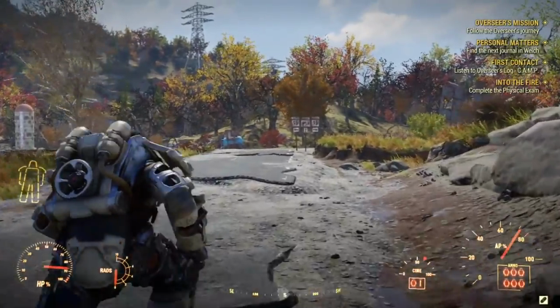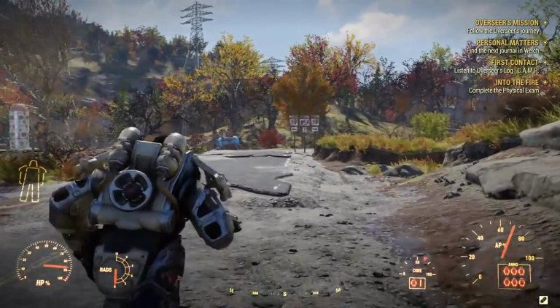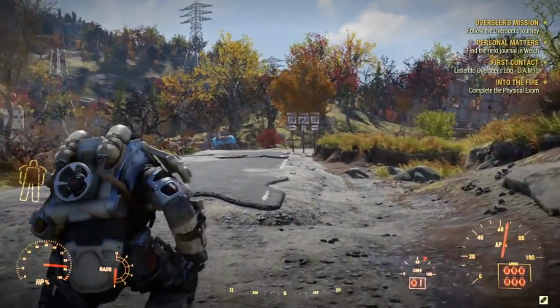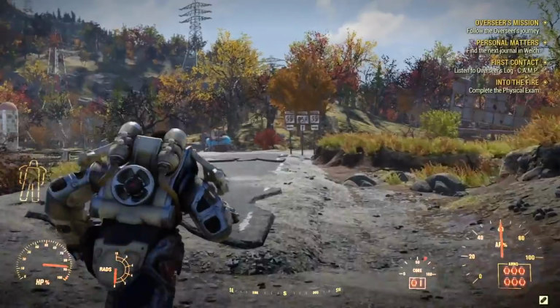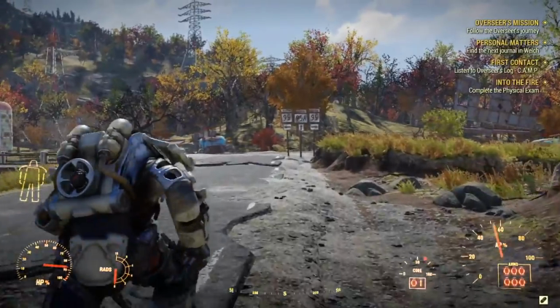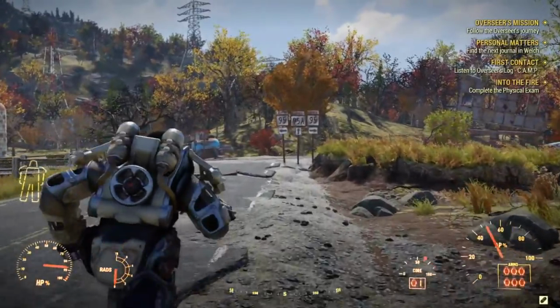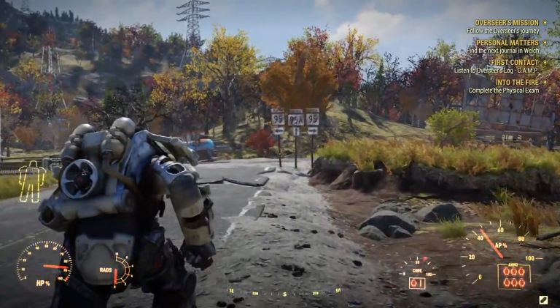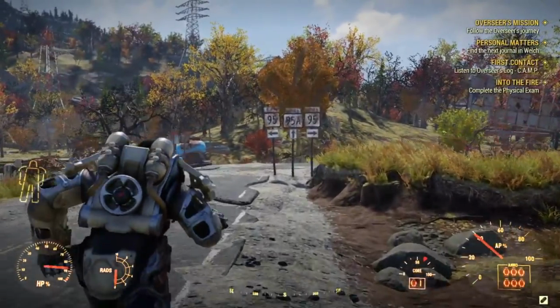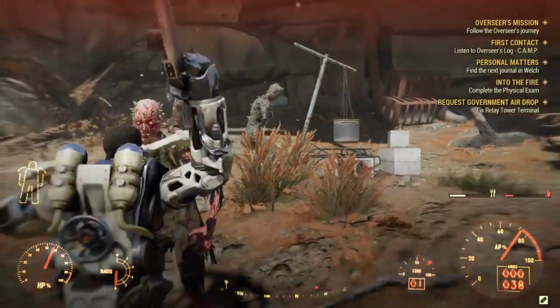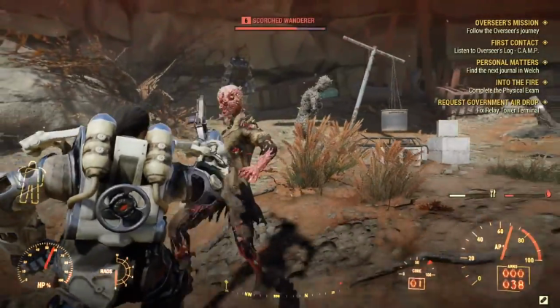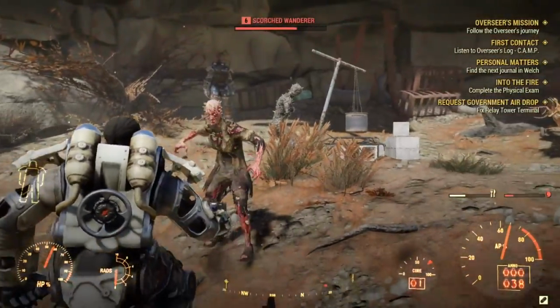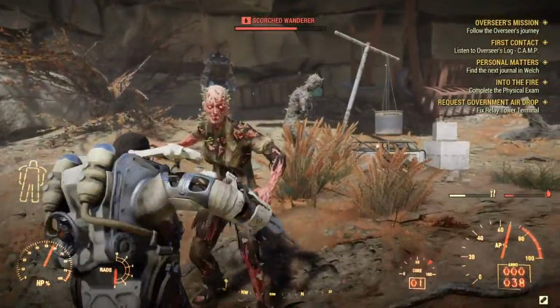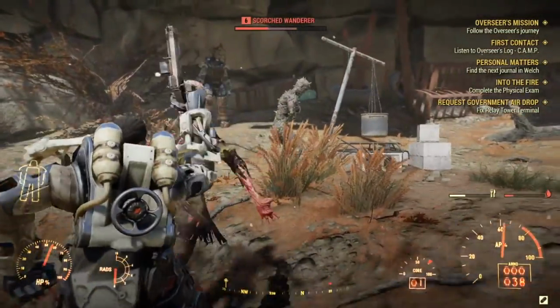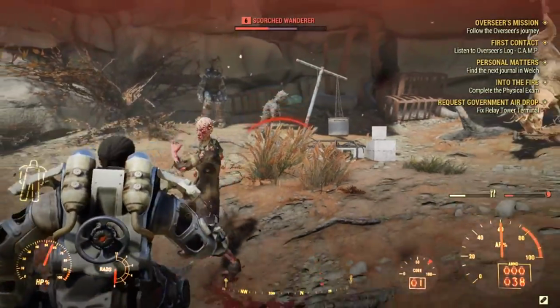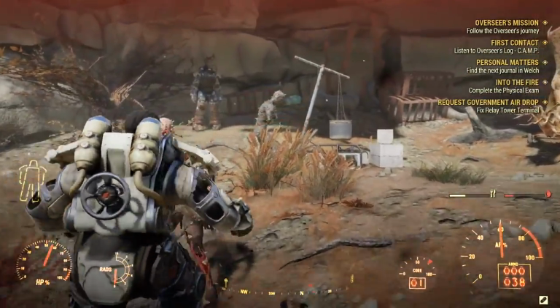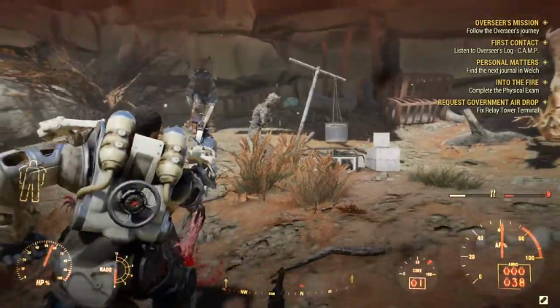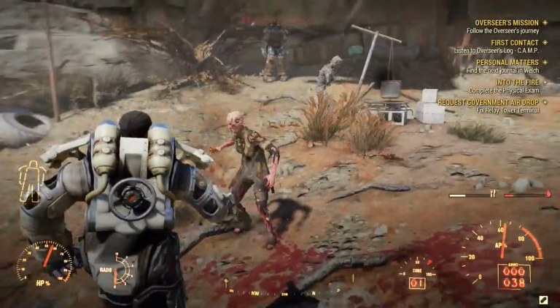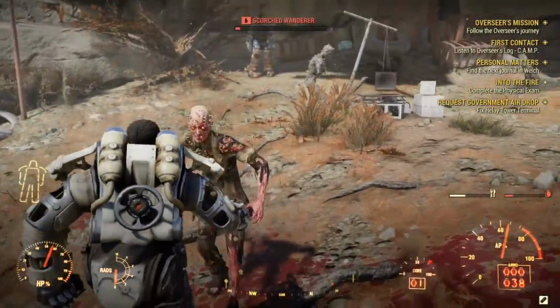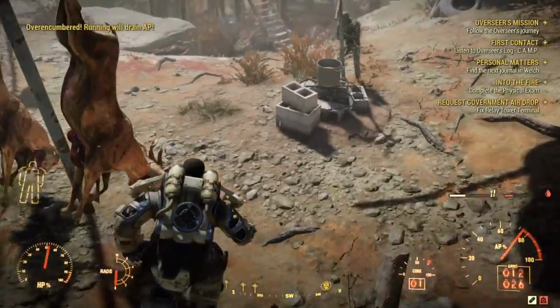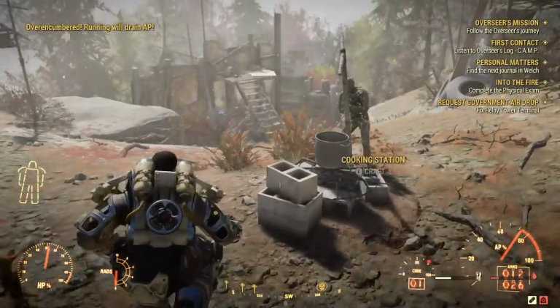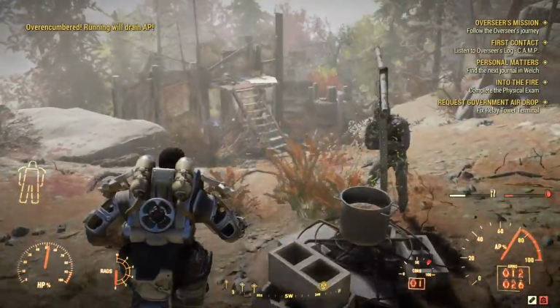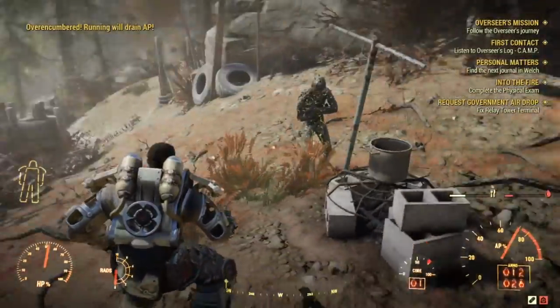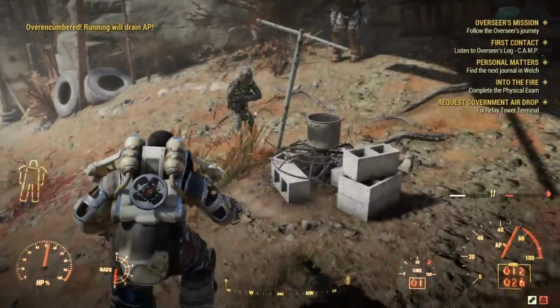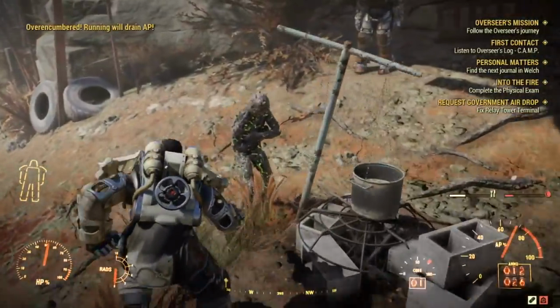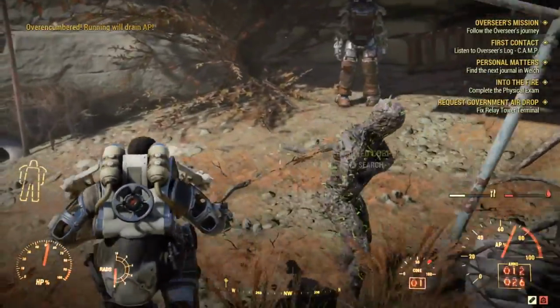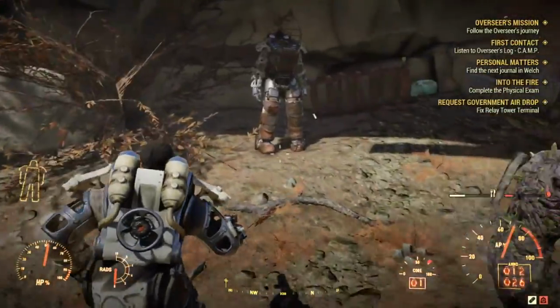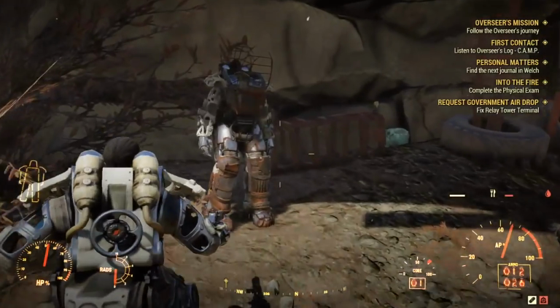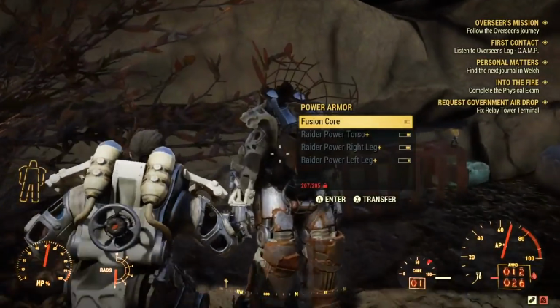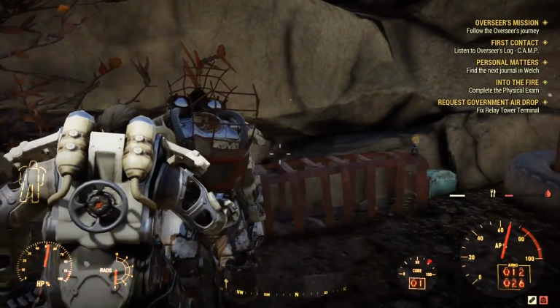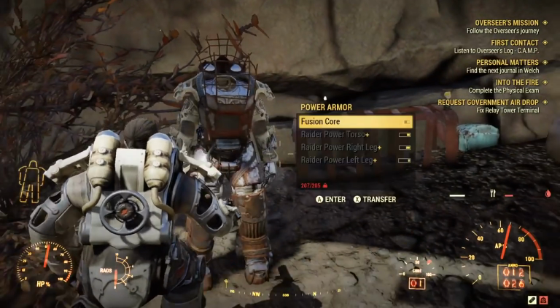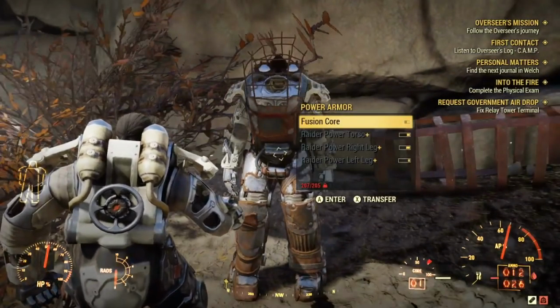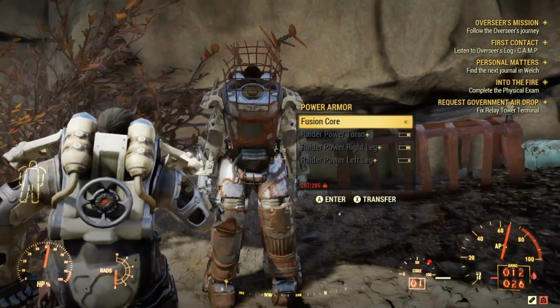A word of warning — the power armor won't always be there. Since Fallout 76 is played online, many of the items in the world can be snatched up by whoever gets there first, but they'll respawn eventually. While power armor routinely shows up in the Morgantown warehouse, it can also appear randomly in other locations, so it's good to explore.